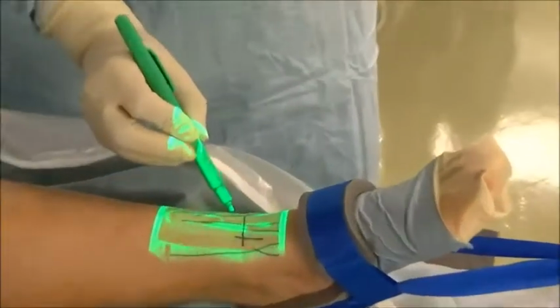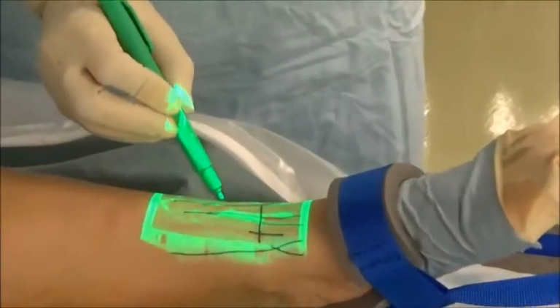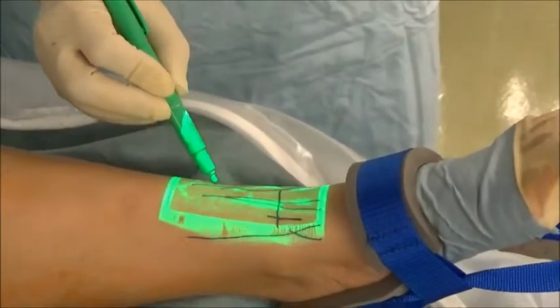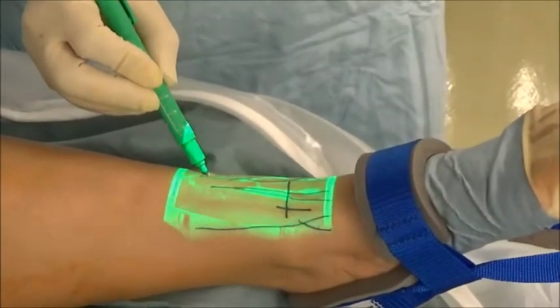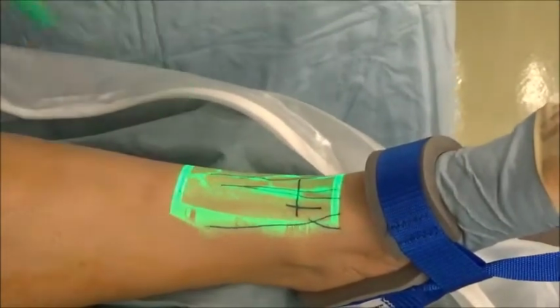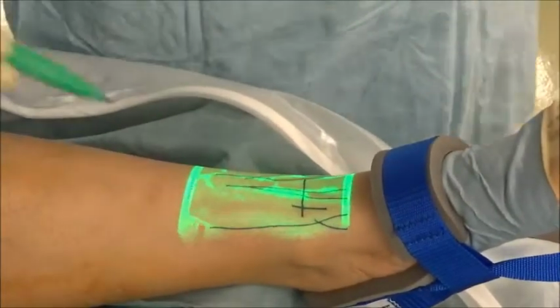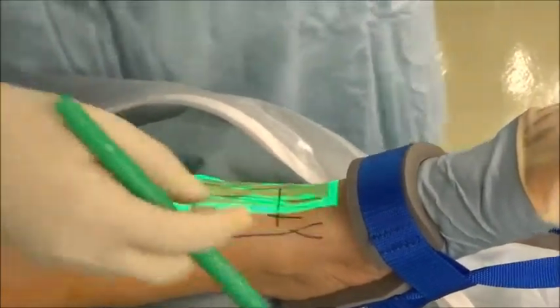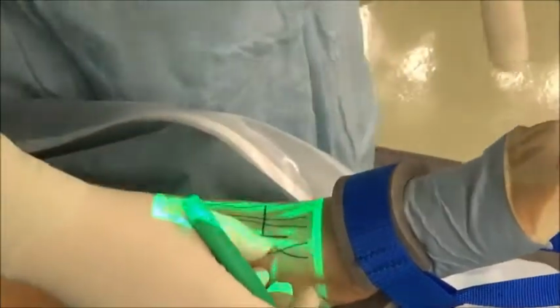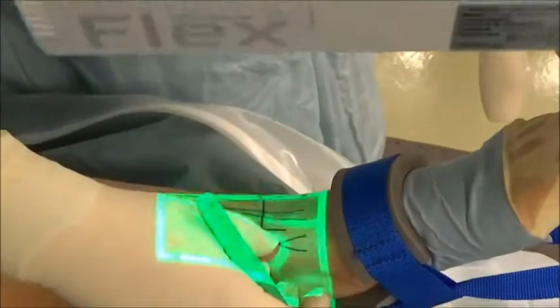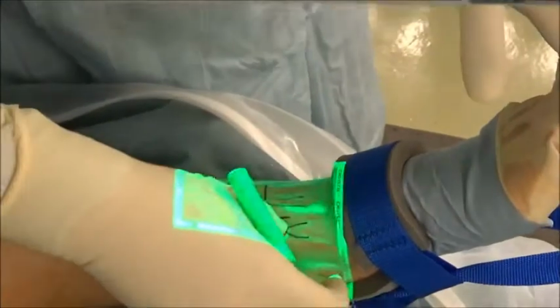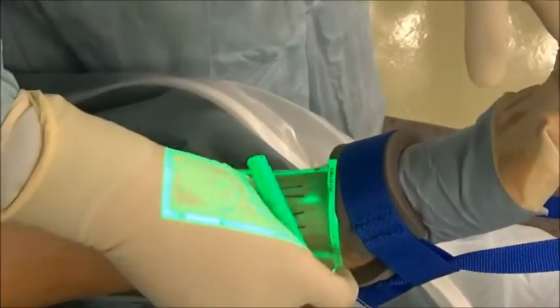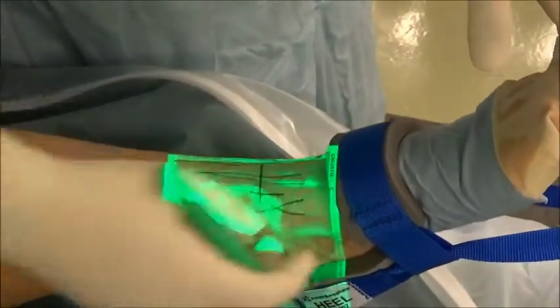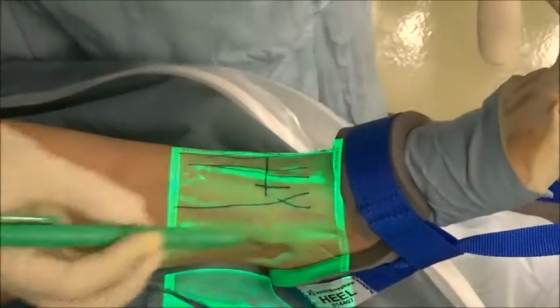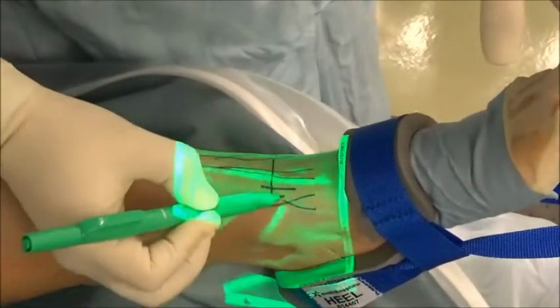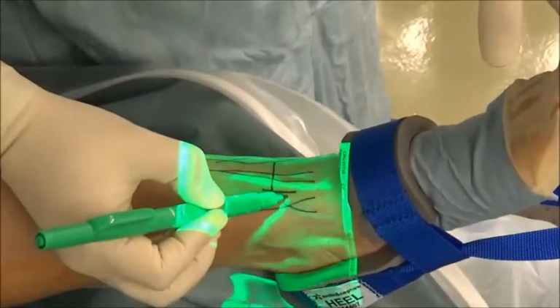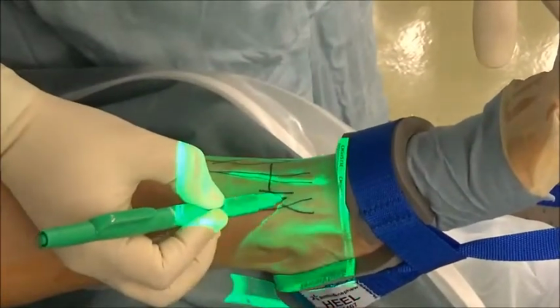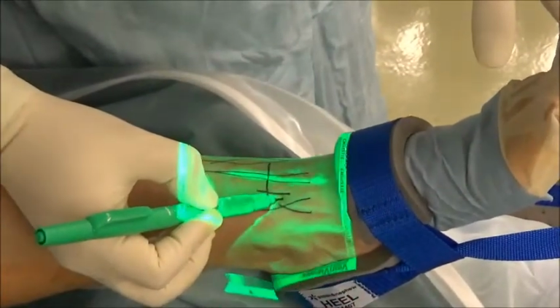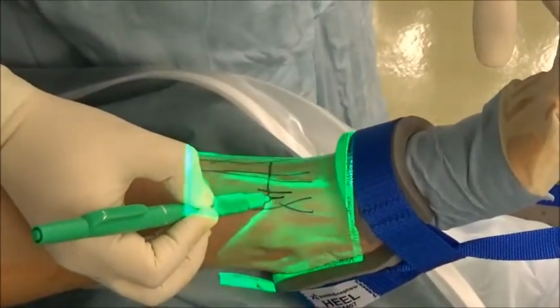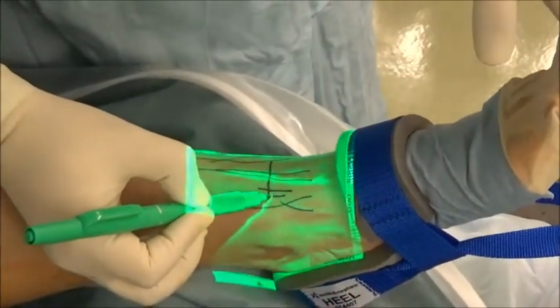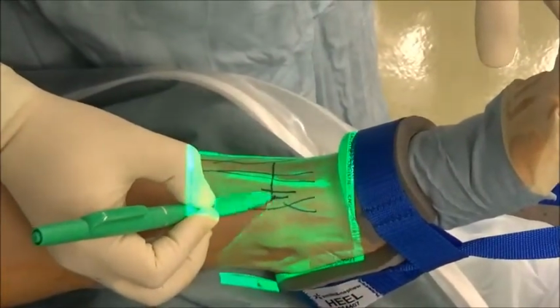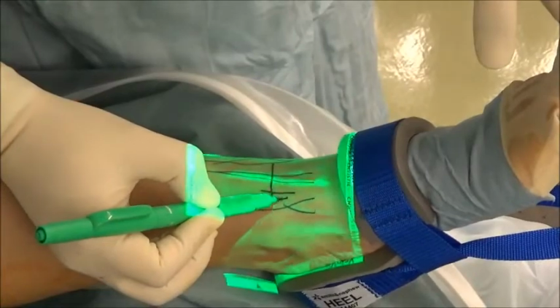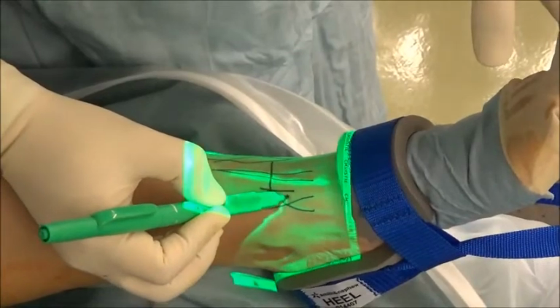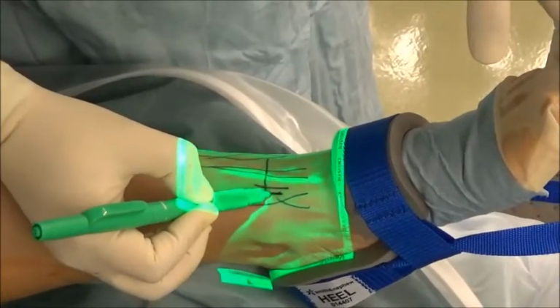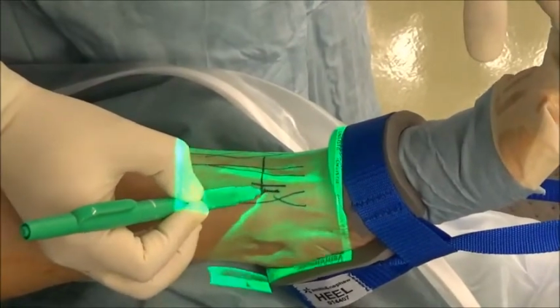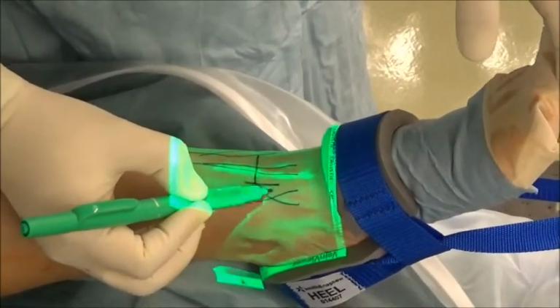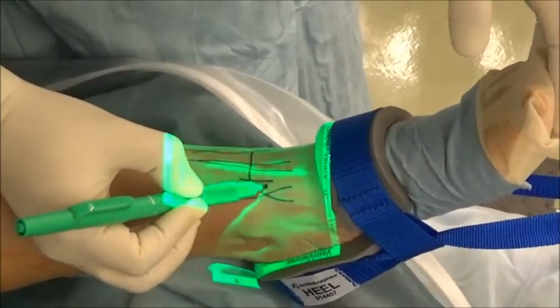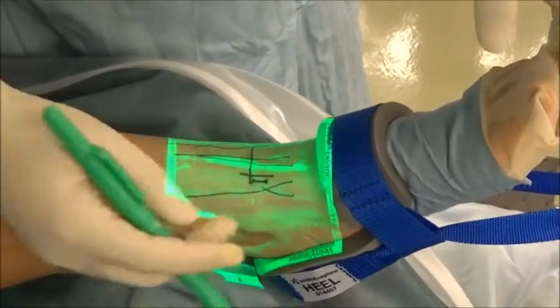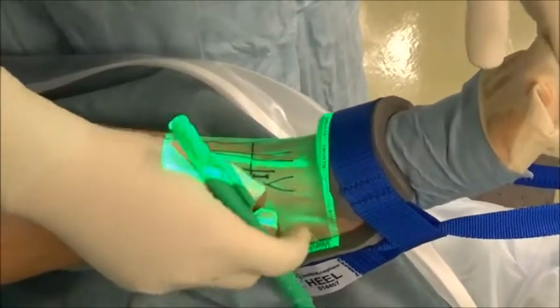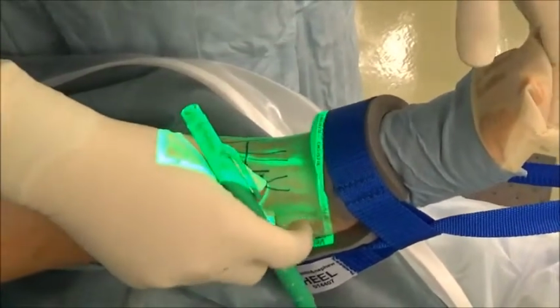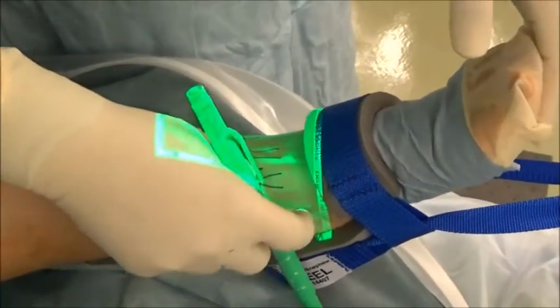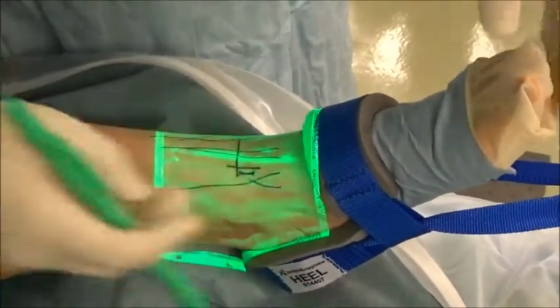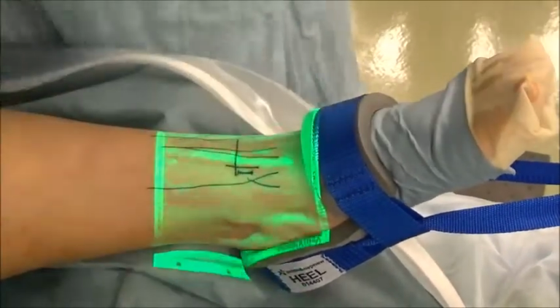The veins are visualized with the green light on the skin in the inverse and fine detail mode. The veins around the anterior medial portal and anterior lateral portal are marked with the skin marker.